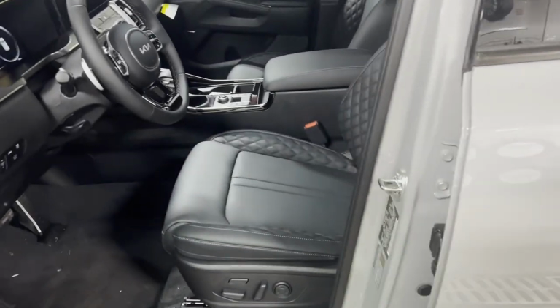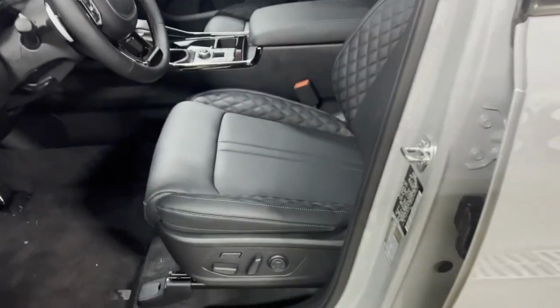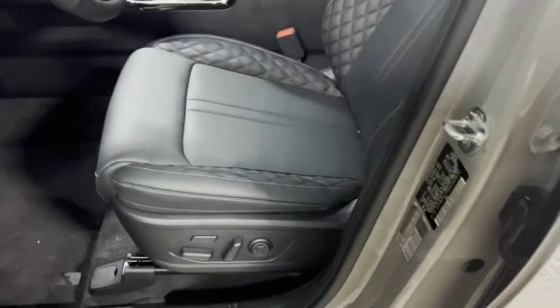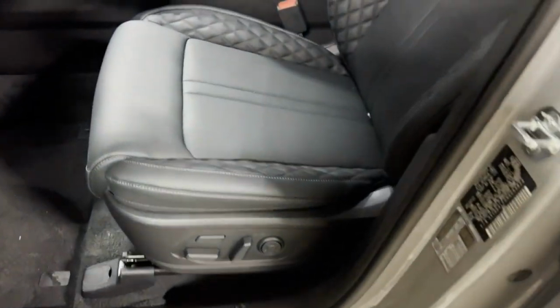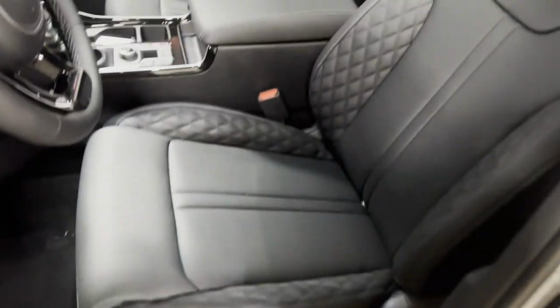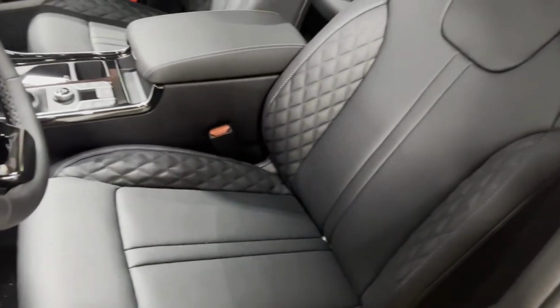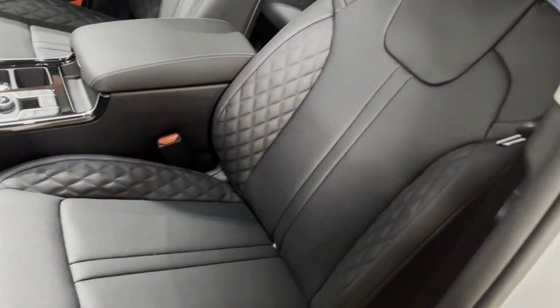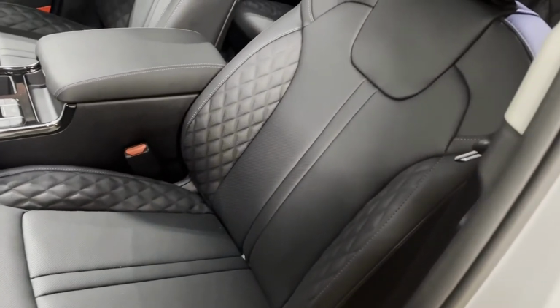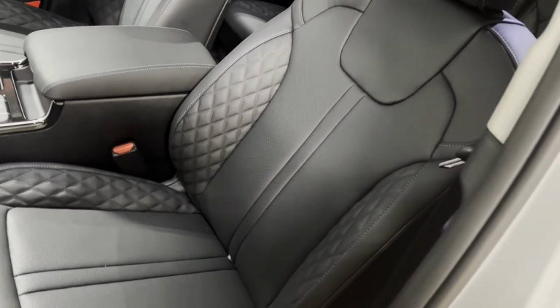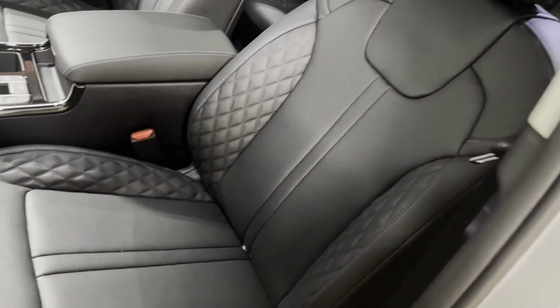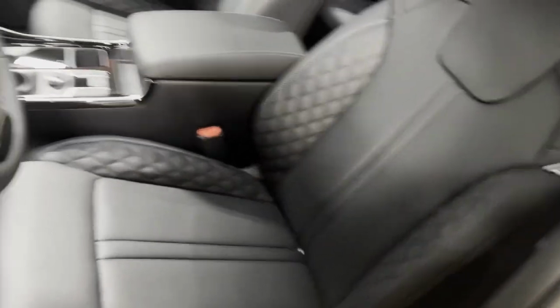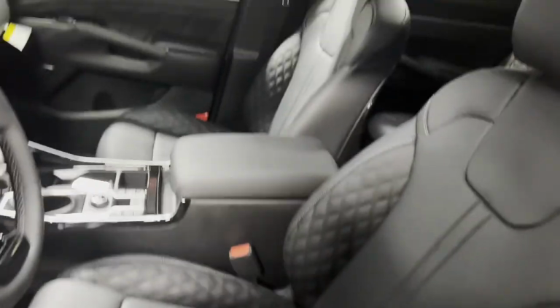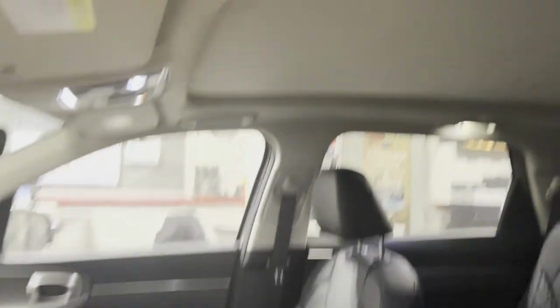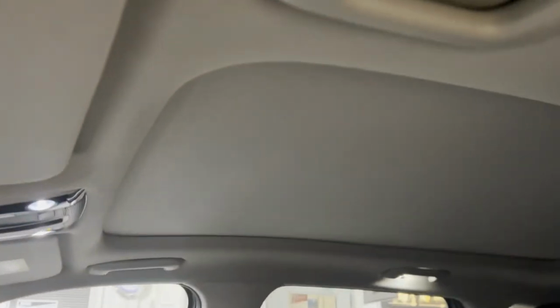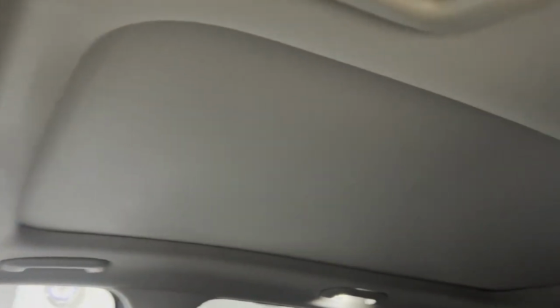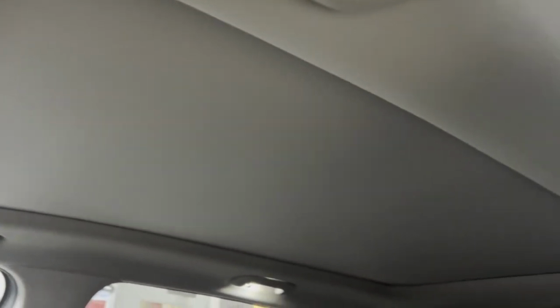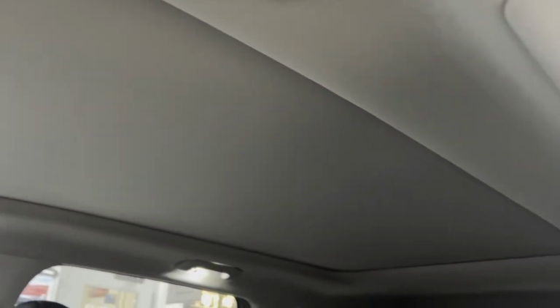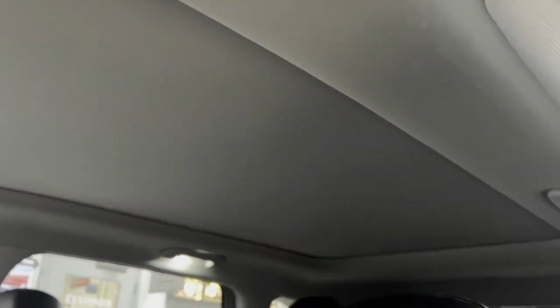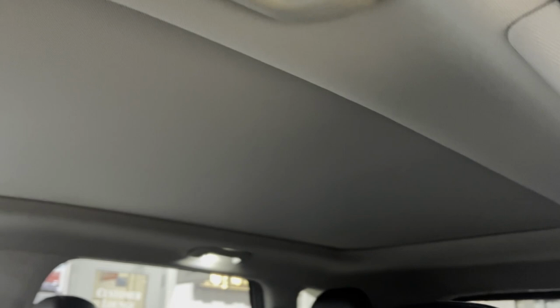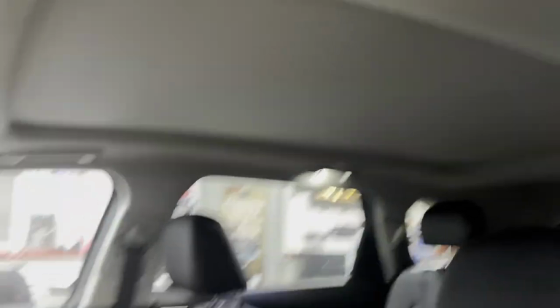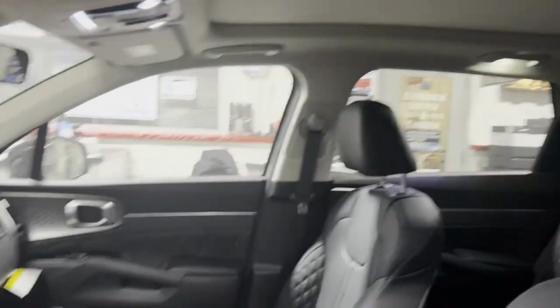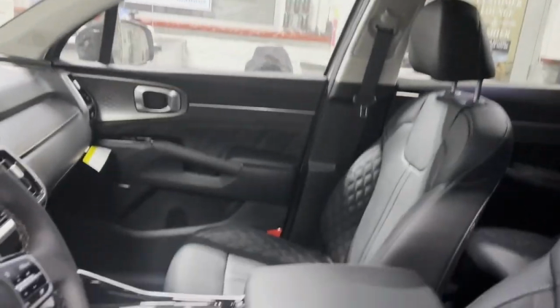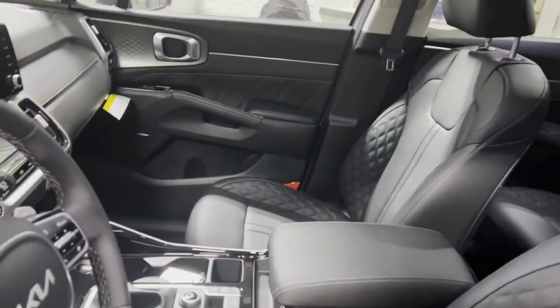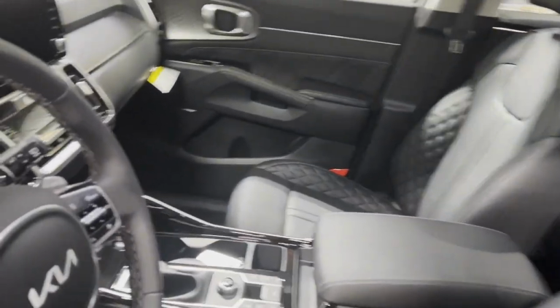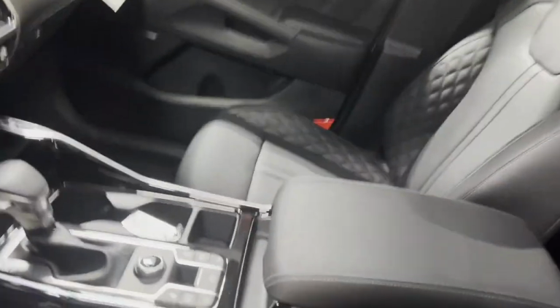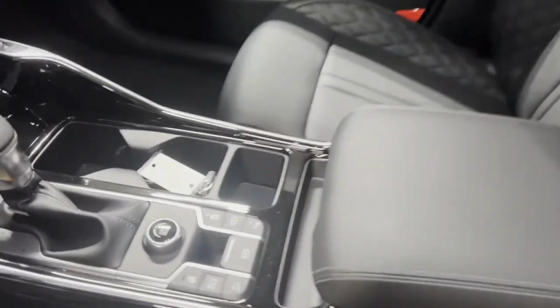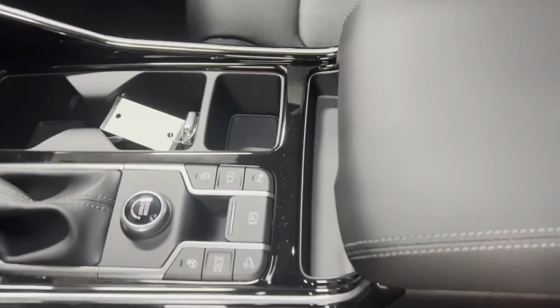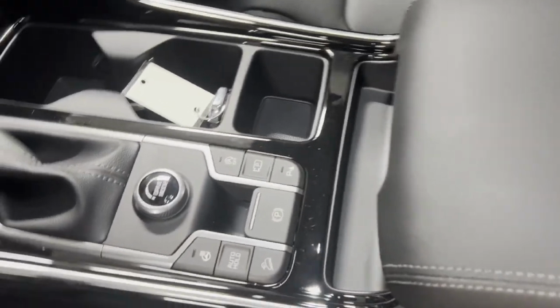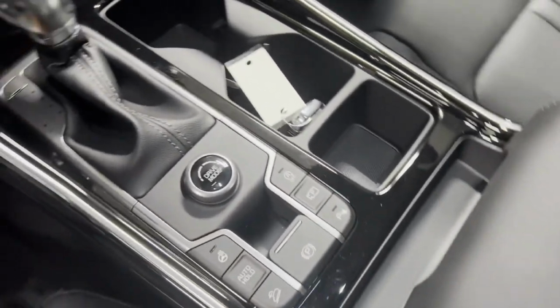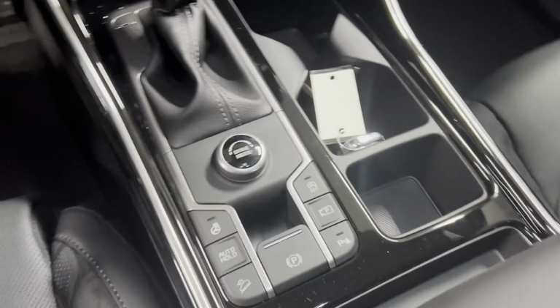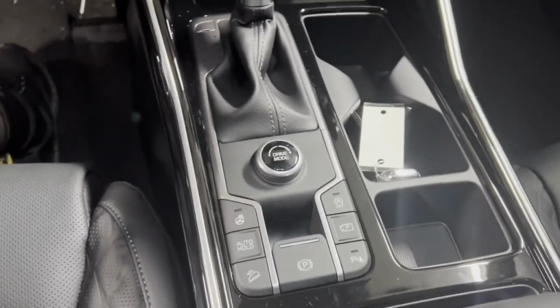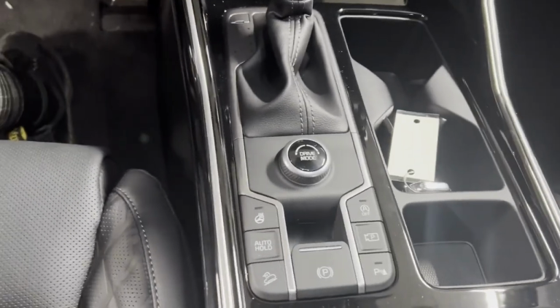We have a power driver seat, as well as beautiful leather with cross-stitching. We have a panoramic sunroof that goes all the way back to the third row. You're going to have several driving modes, as well as a heated steering wheel.